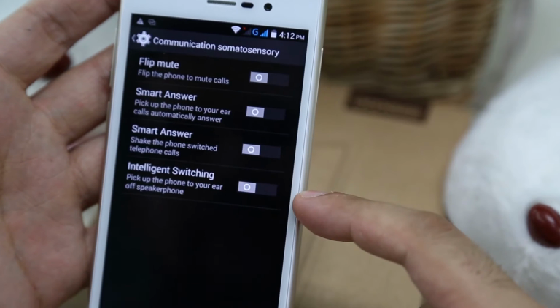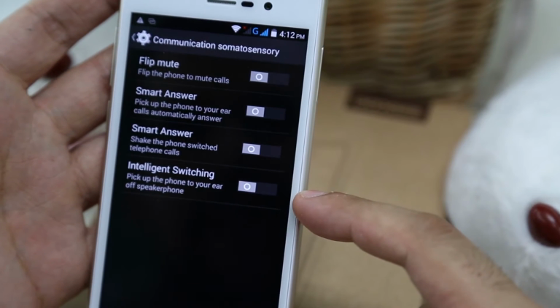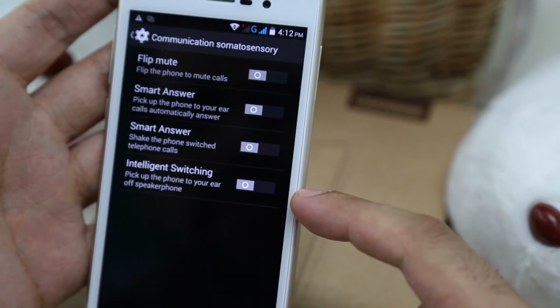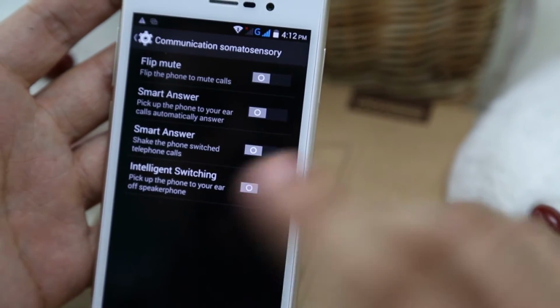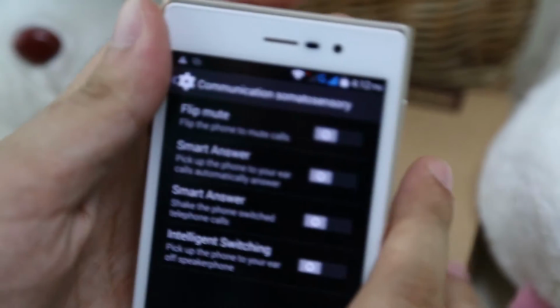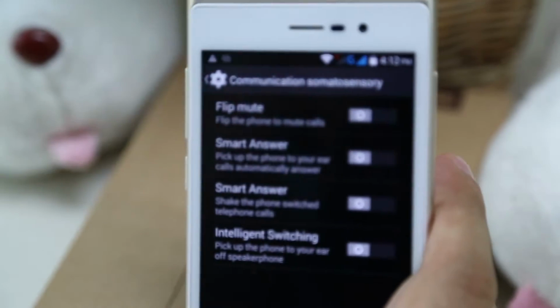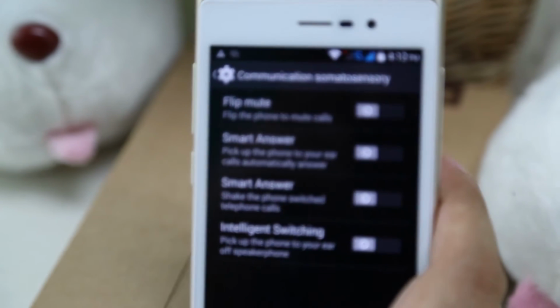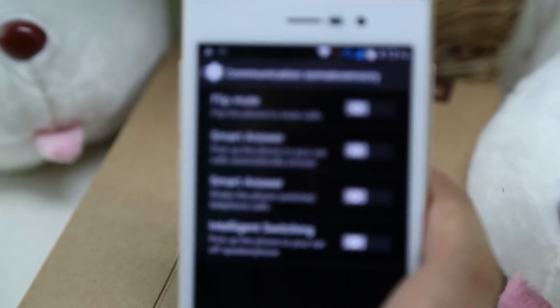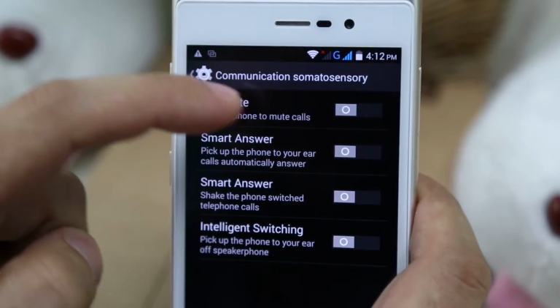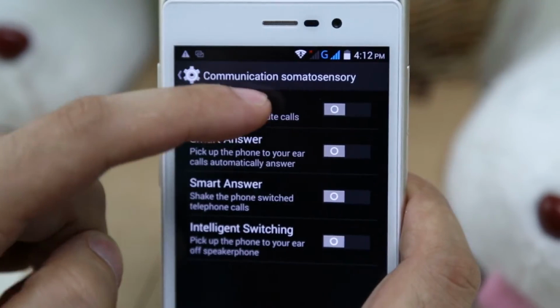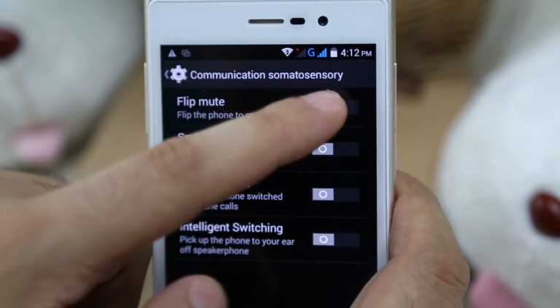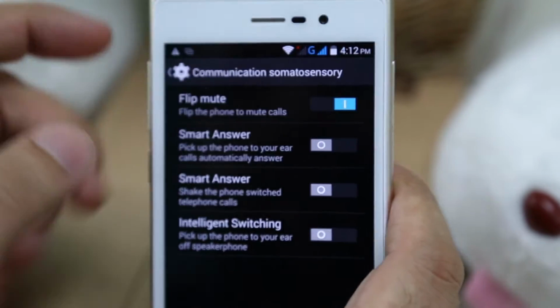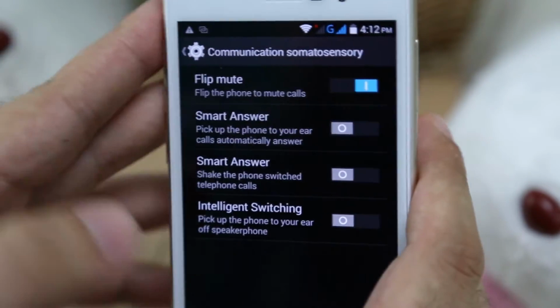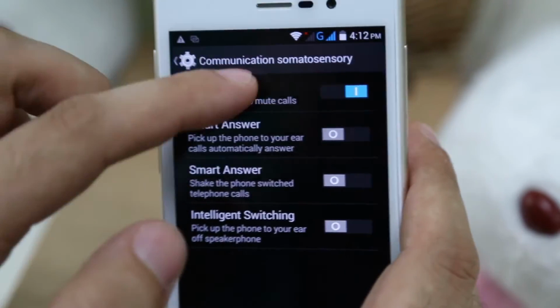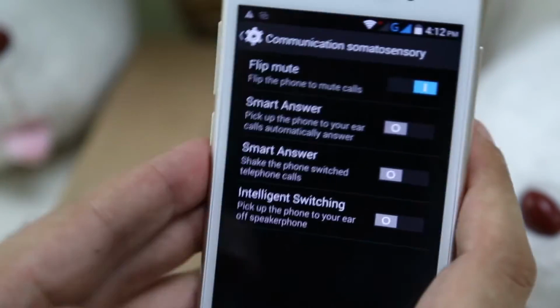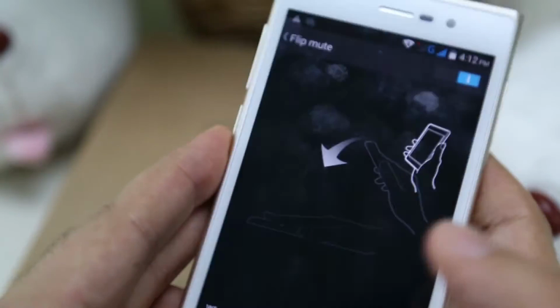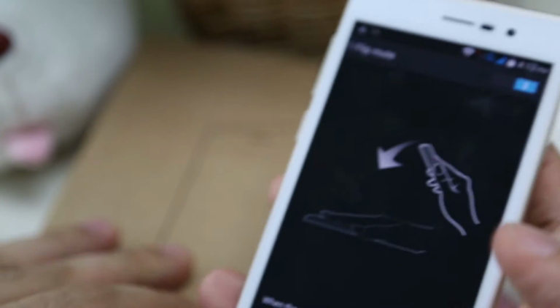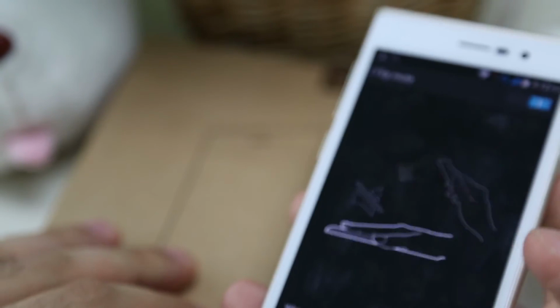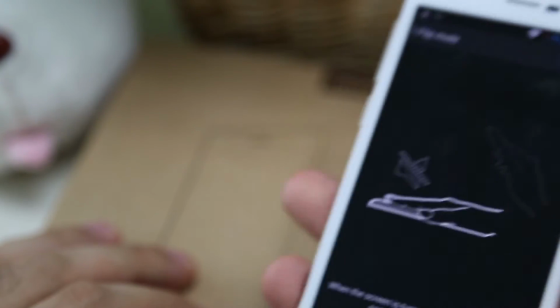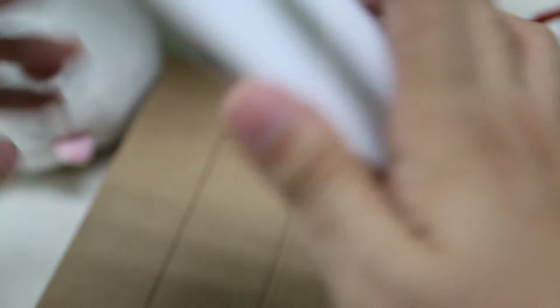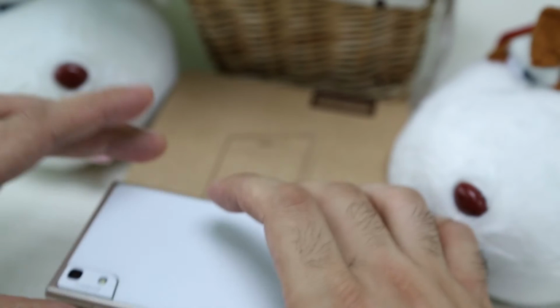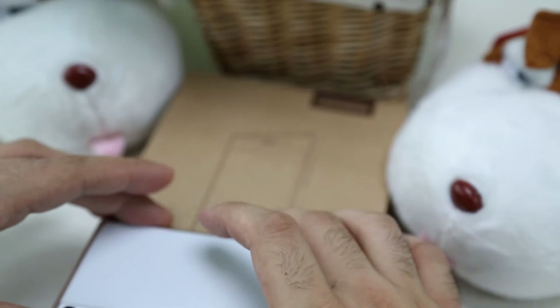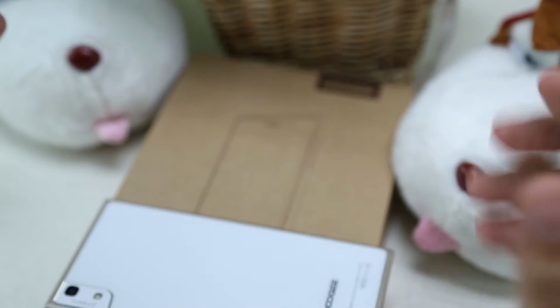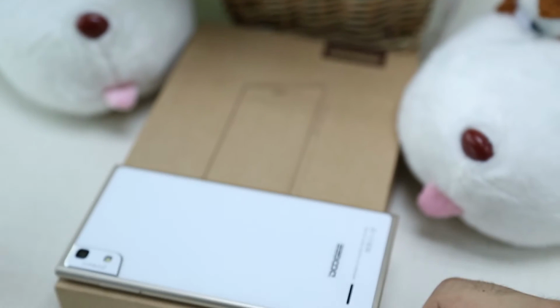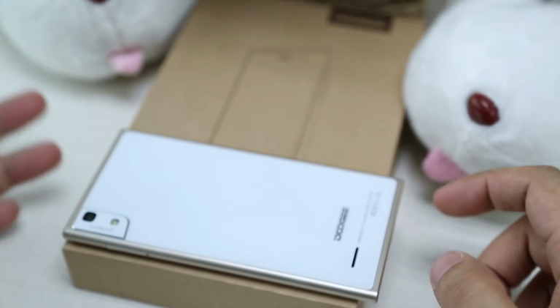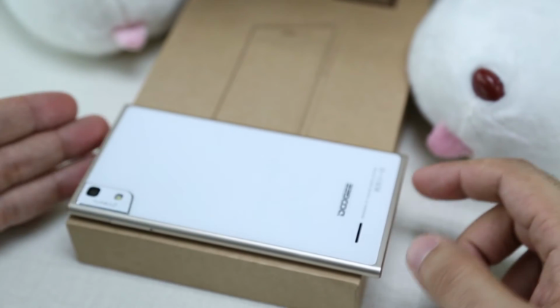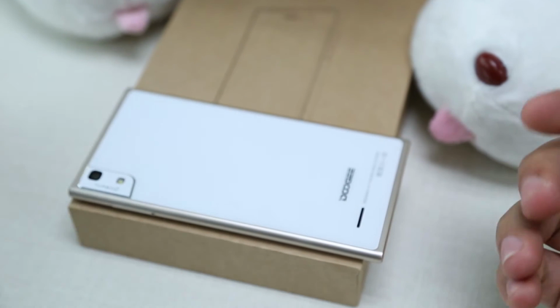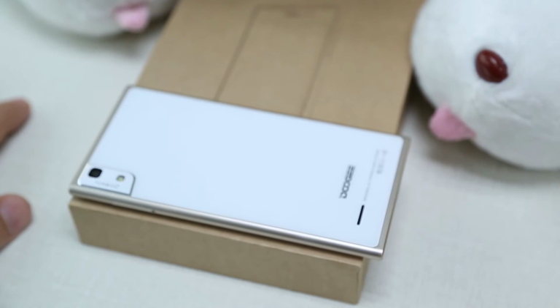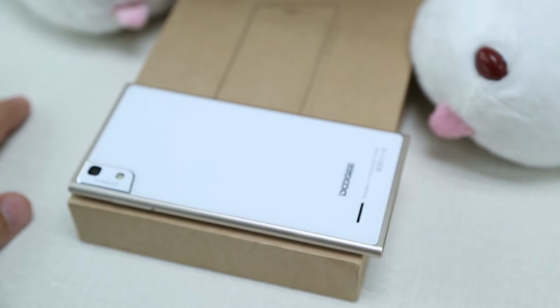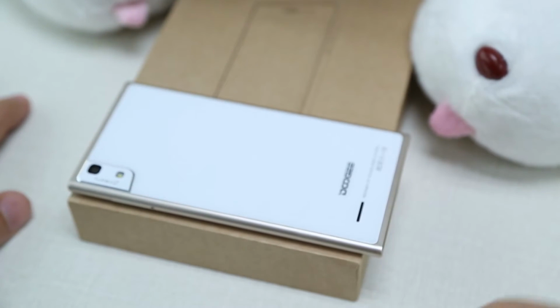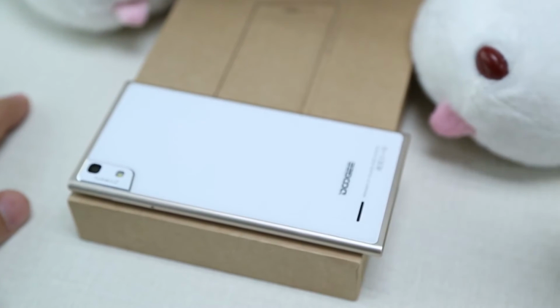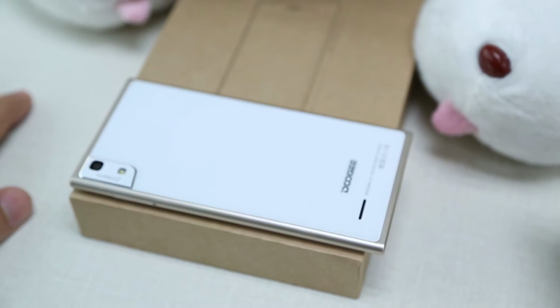We're going to explain them one by one. The first one is Flip Mute. What this means is that when you get a call, all you have to do is put the phone flat on the surface, just like this, and it will automatically disconnect your call.